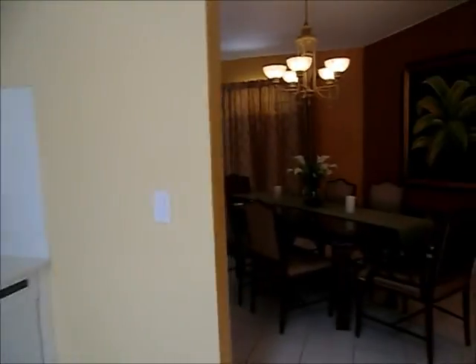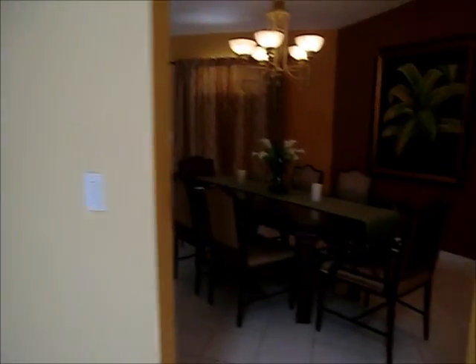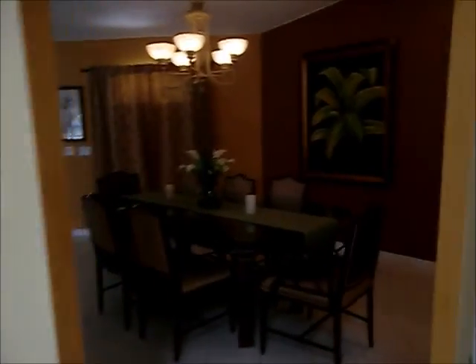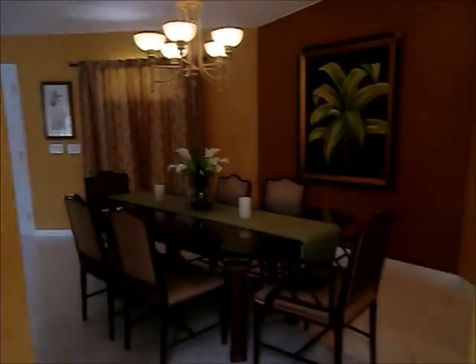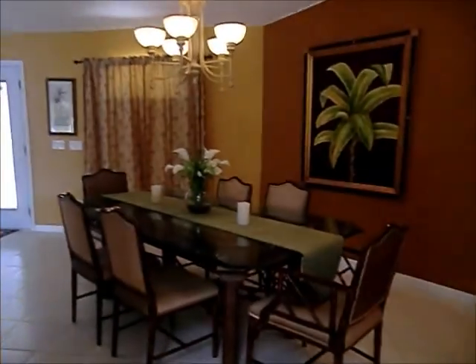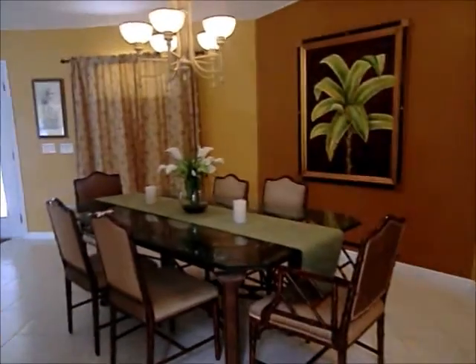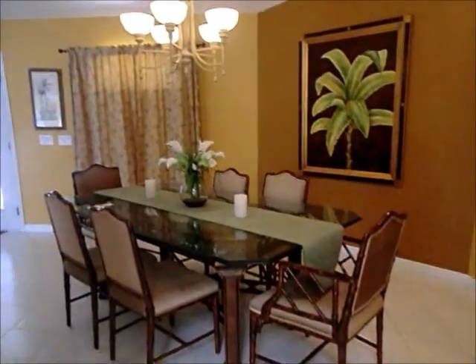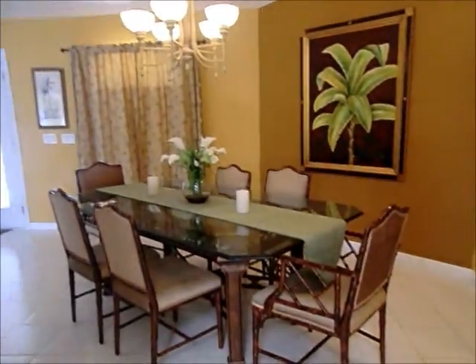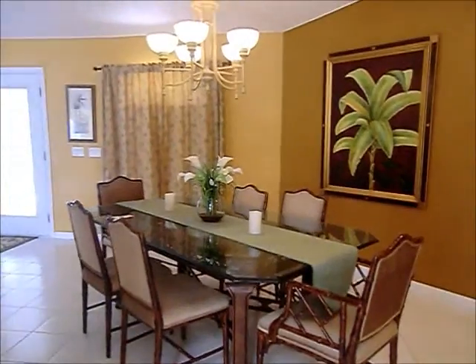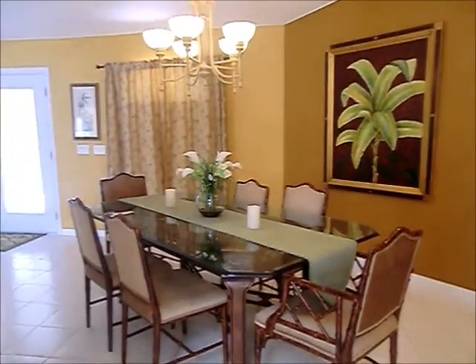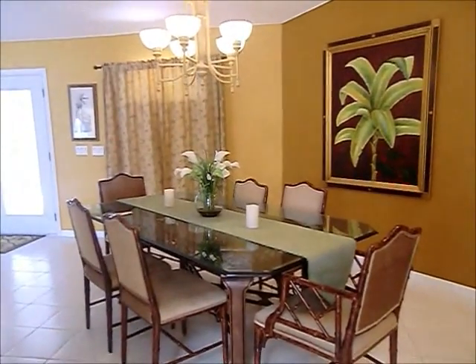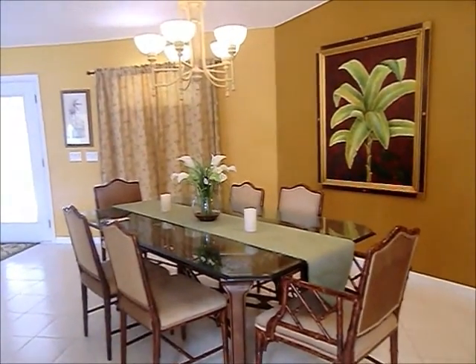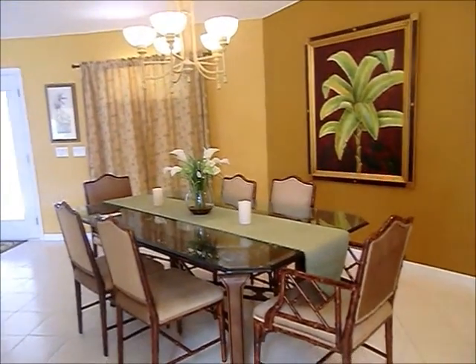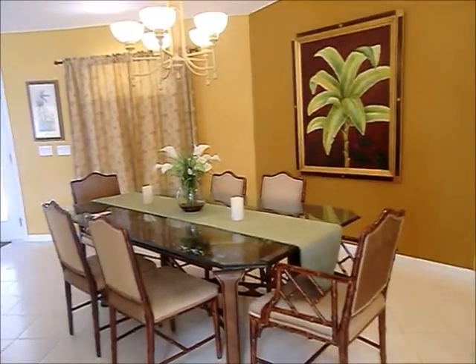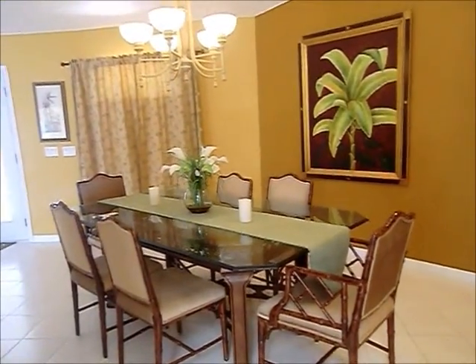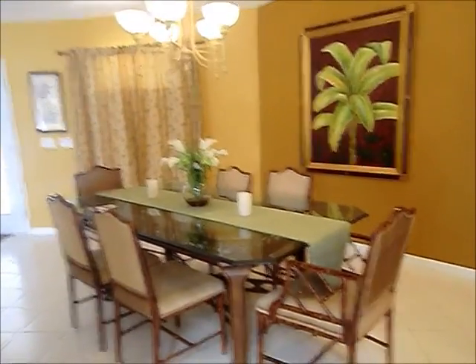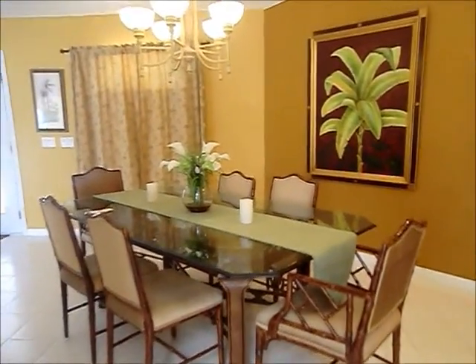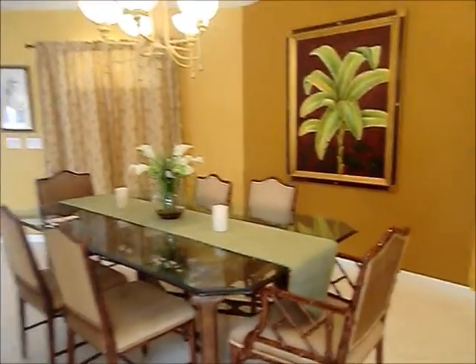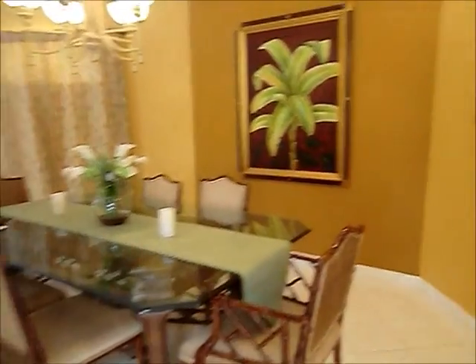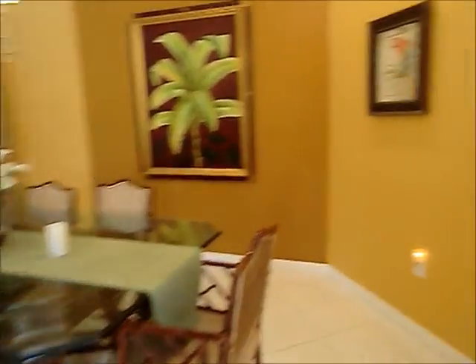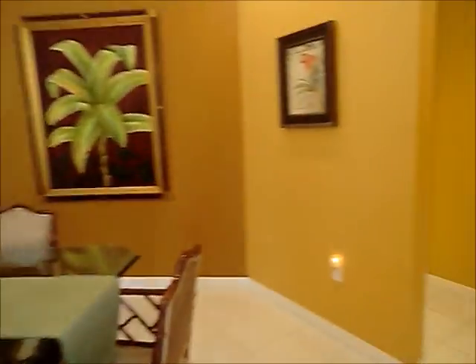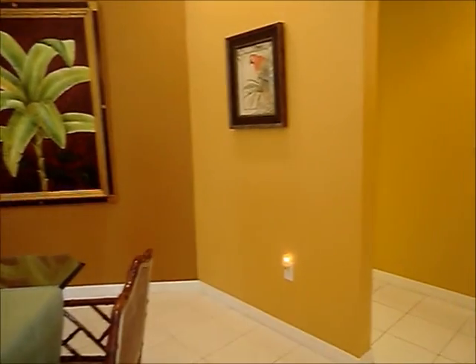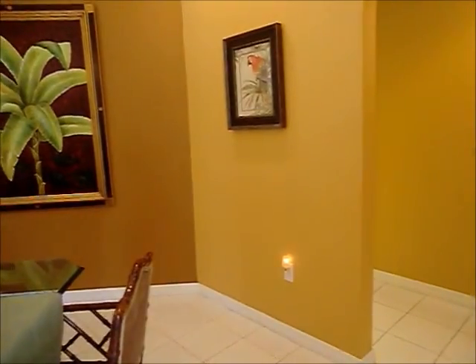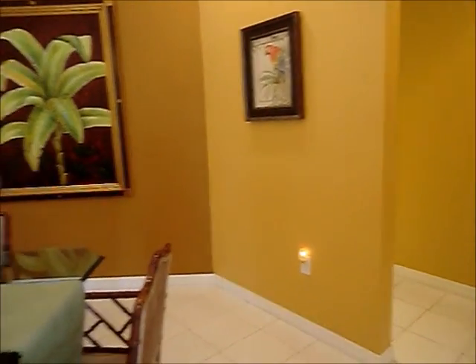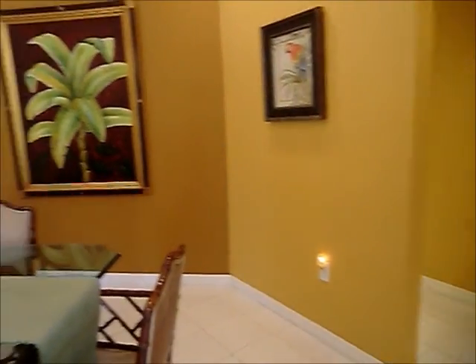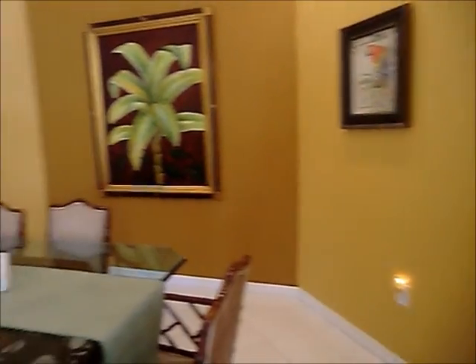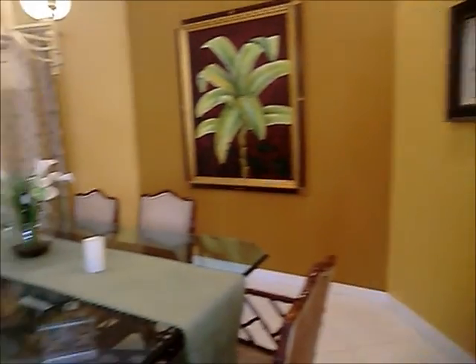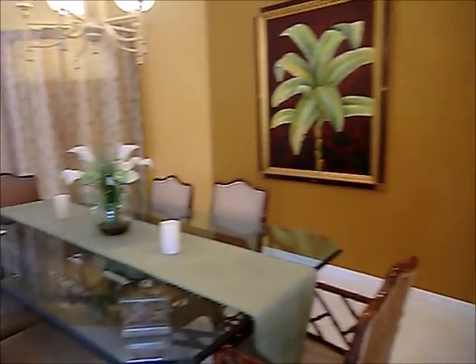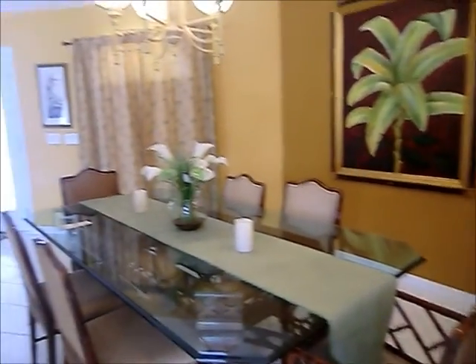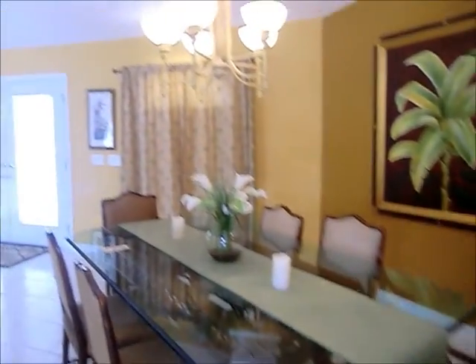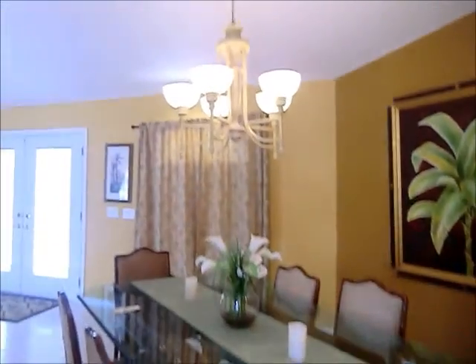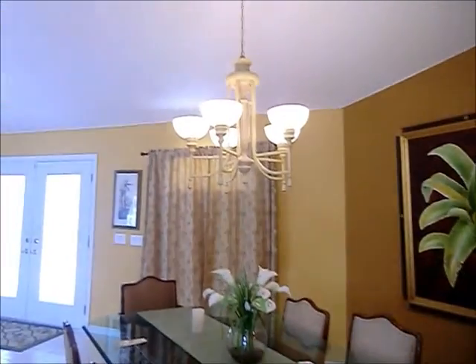From the kitchen is the dining room. Really pretty colors — very tropical looking. Nice chandelier.